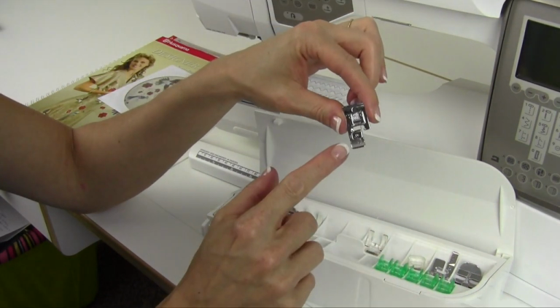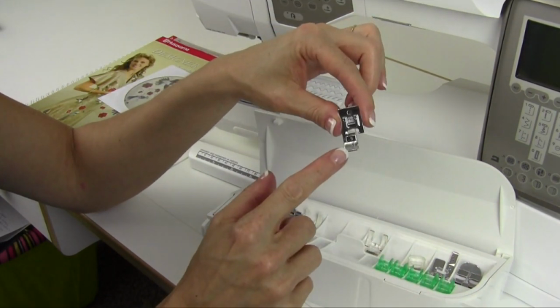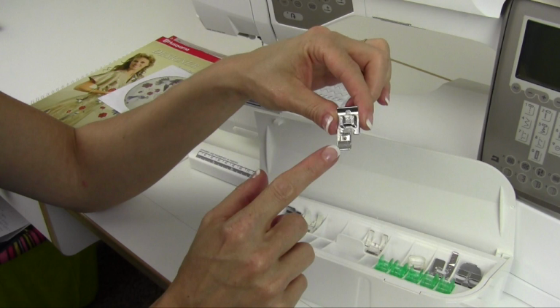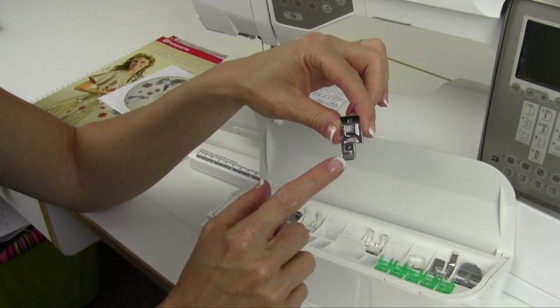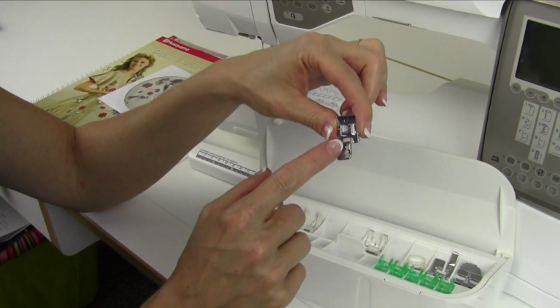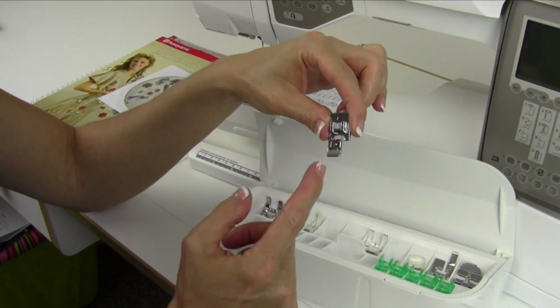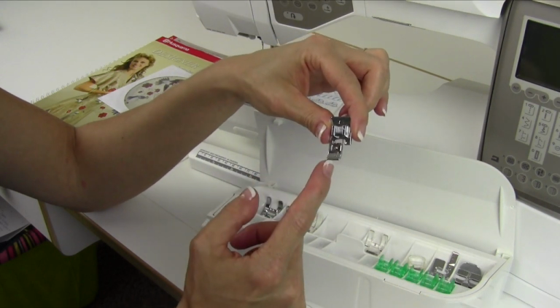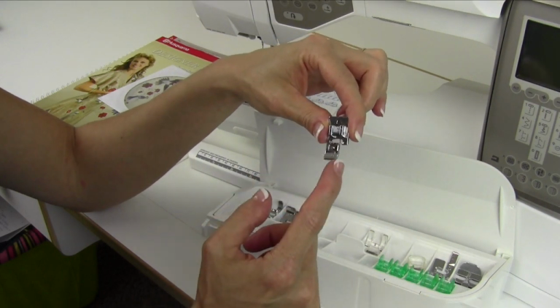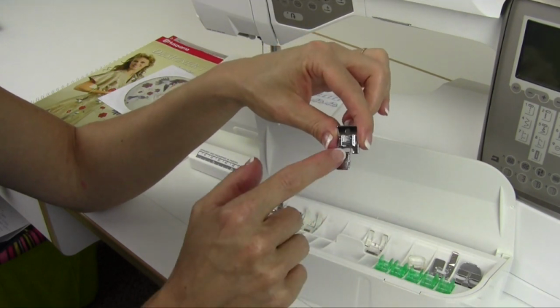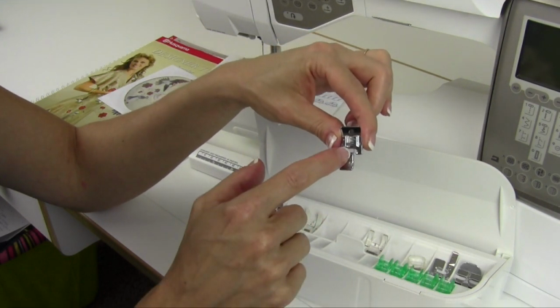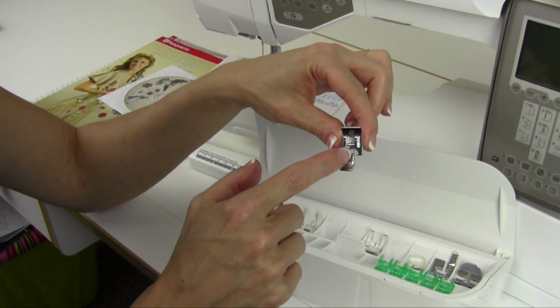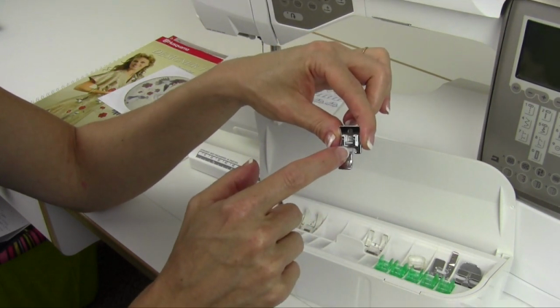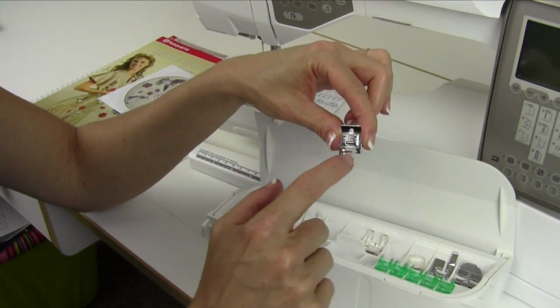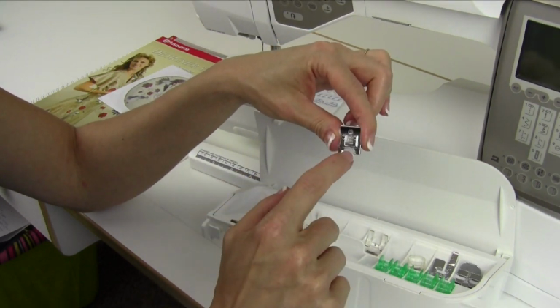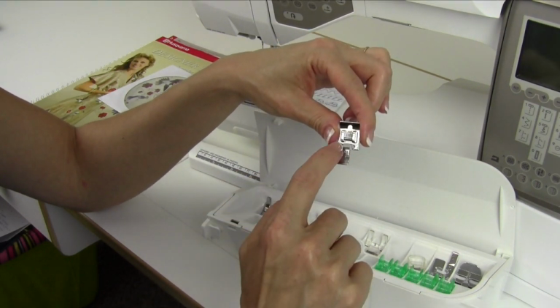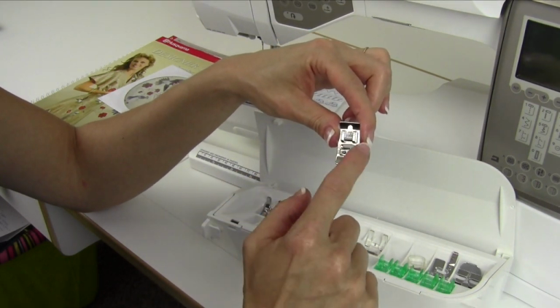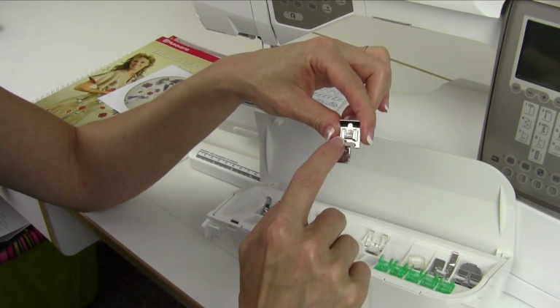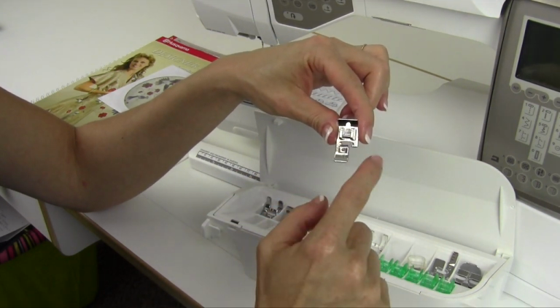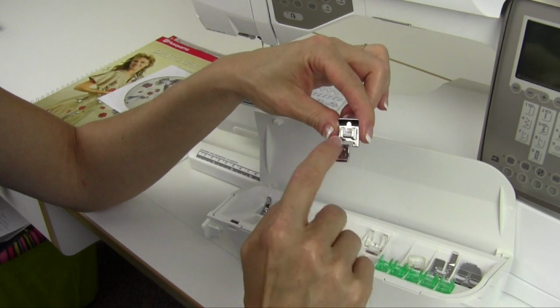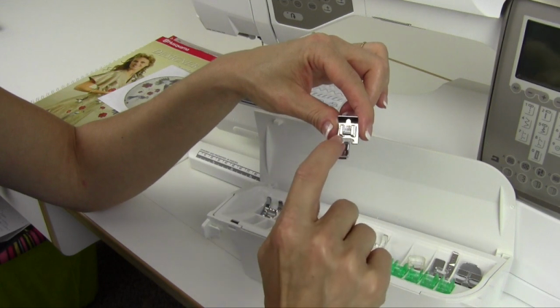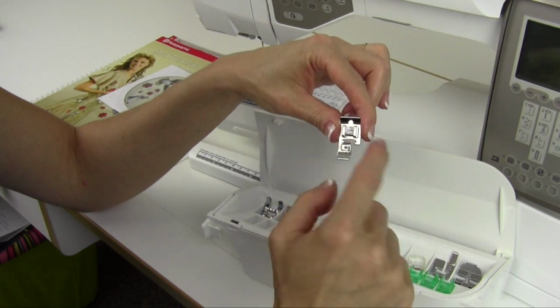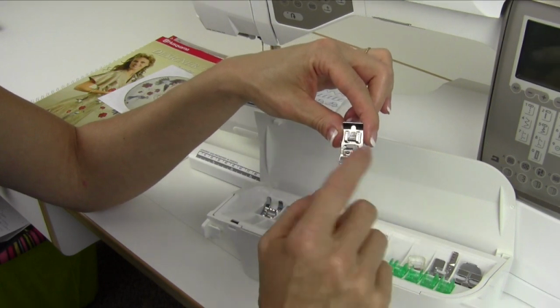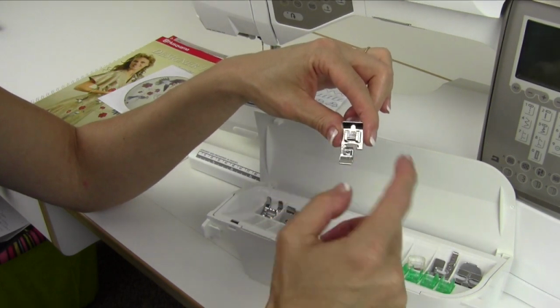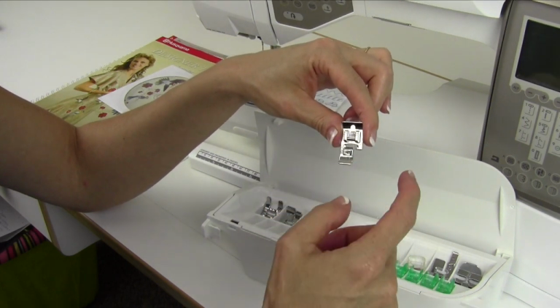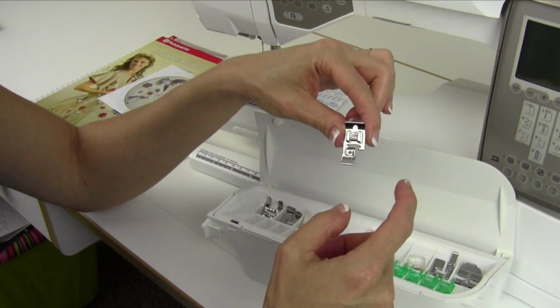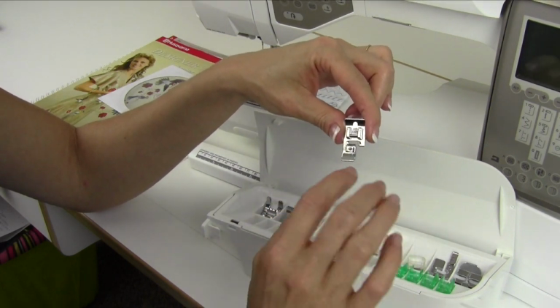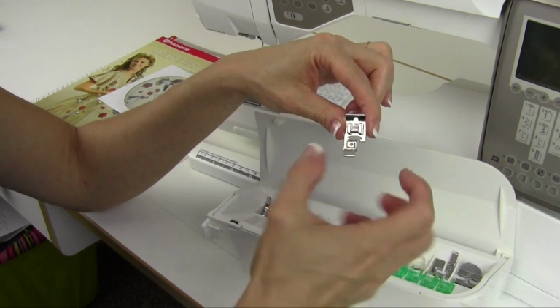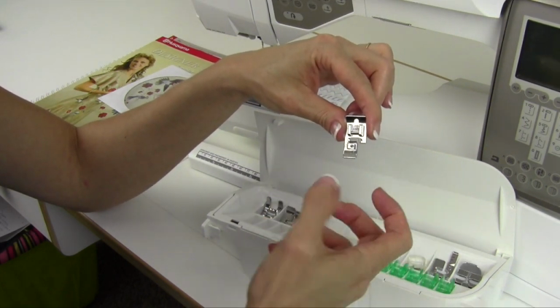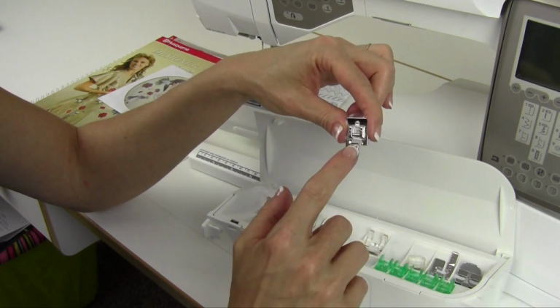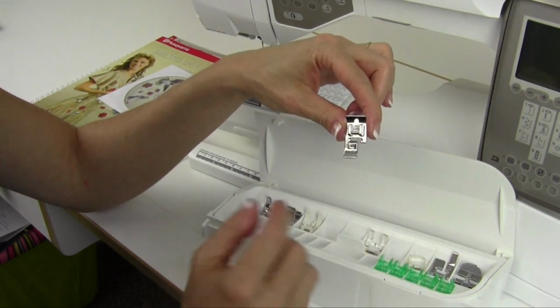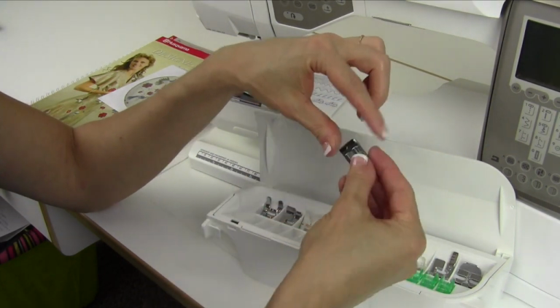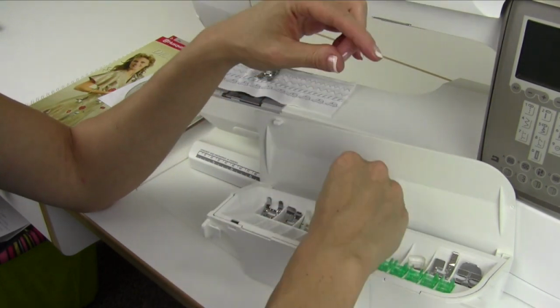Foot J is your overlock foot. It's kind of a one-toed foot with a little pin, and that pin helps so when your stitch jumps over the edge of the fabric, it won't roll your fabric — it will support it.